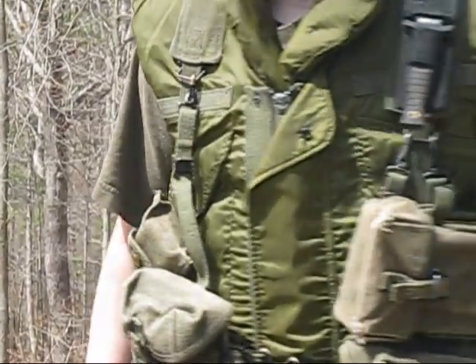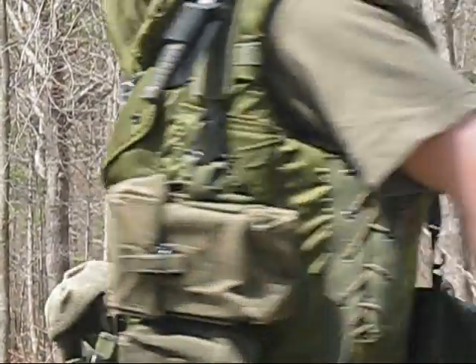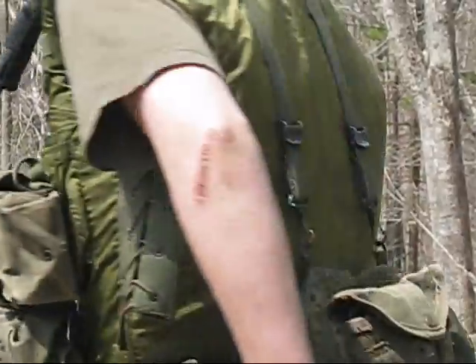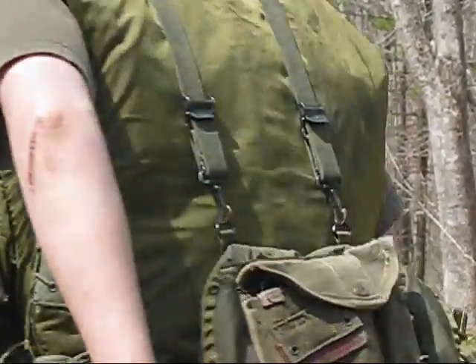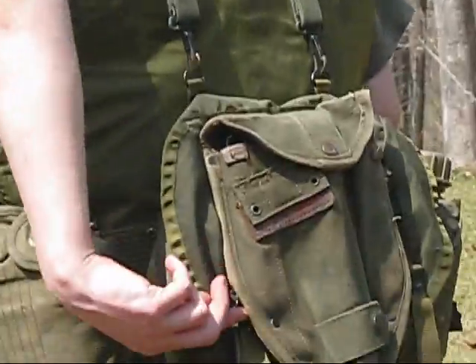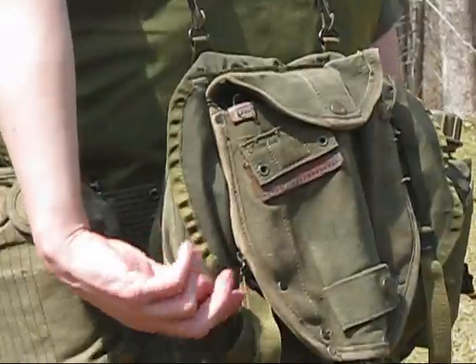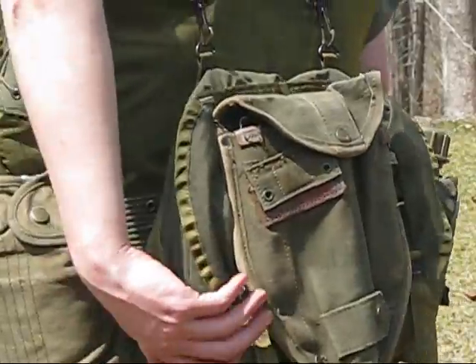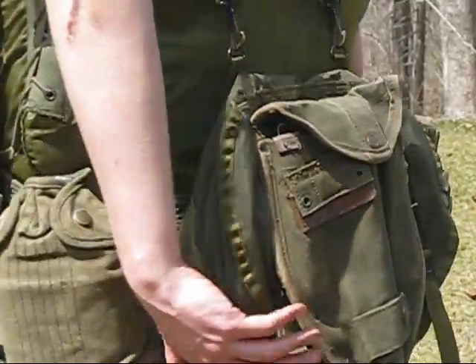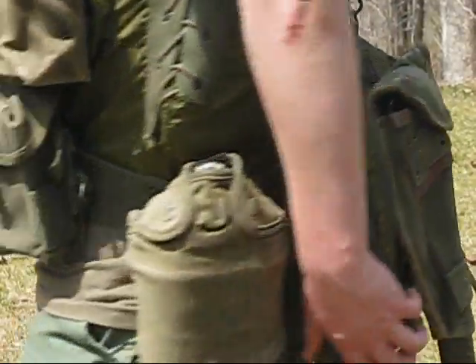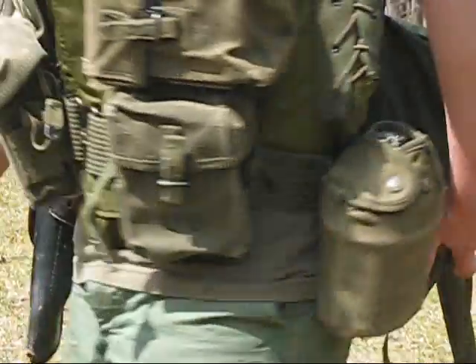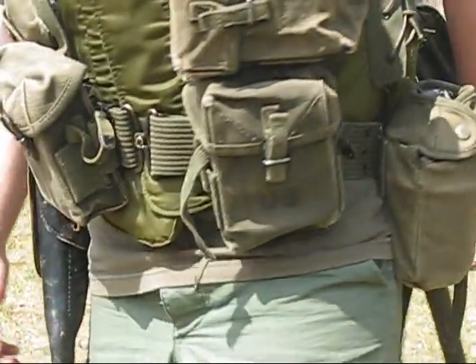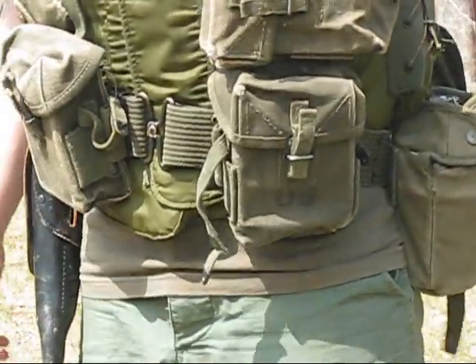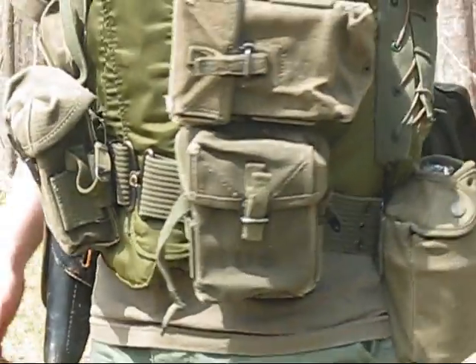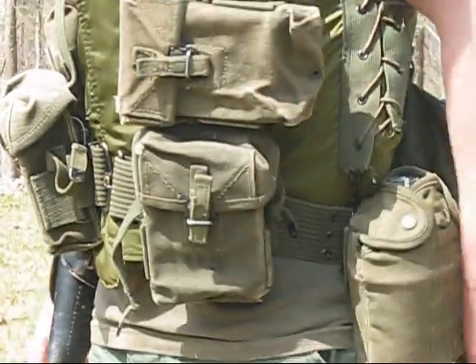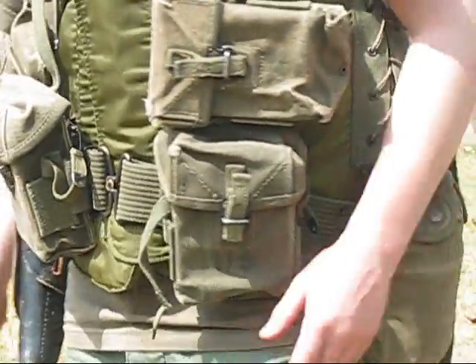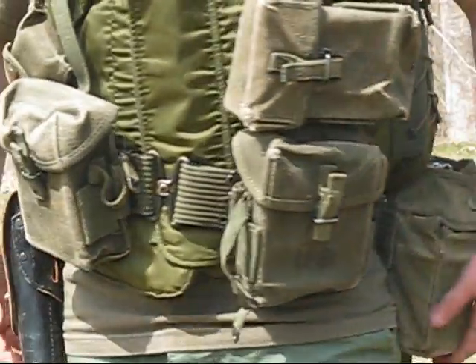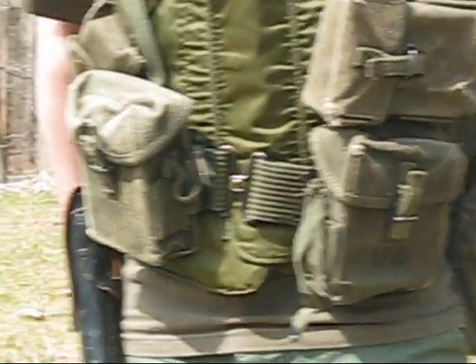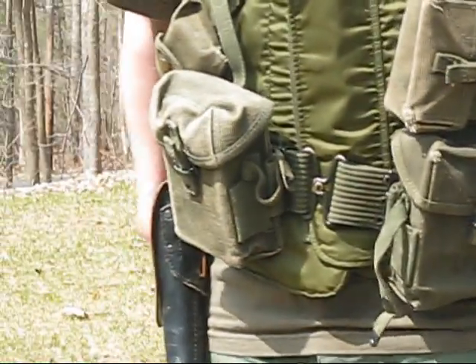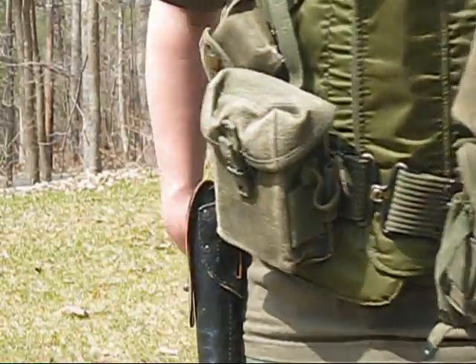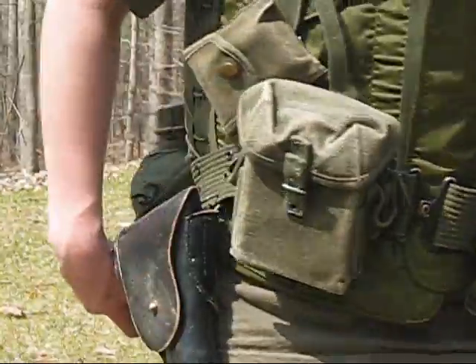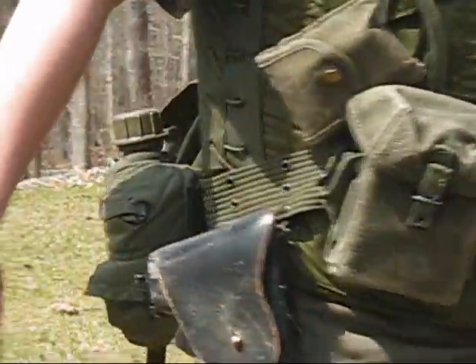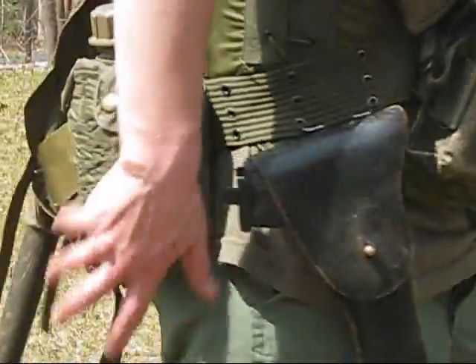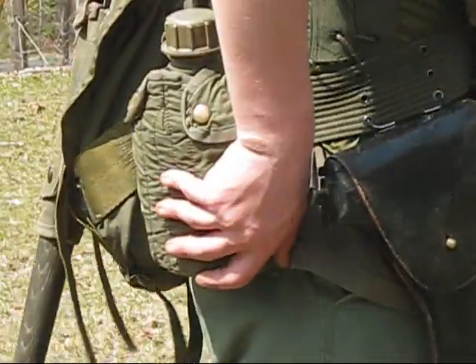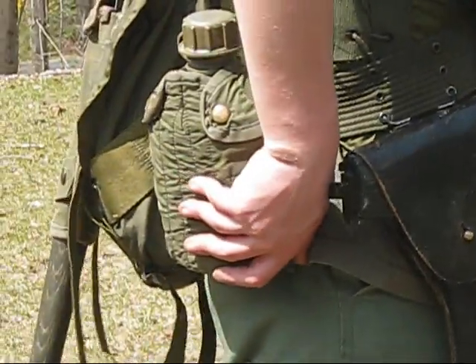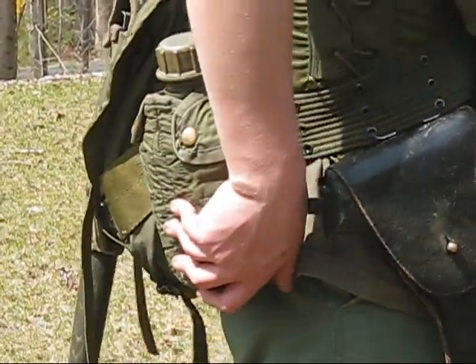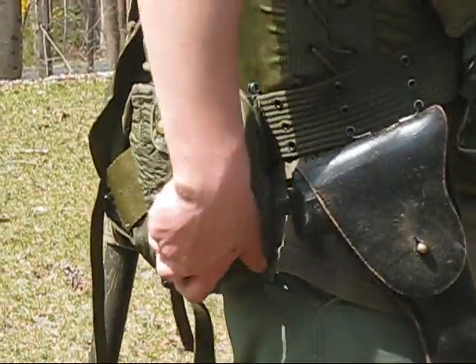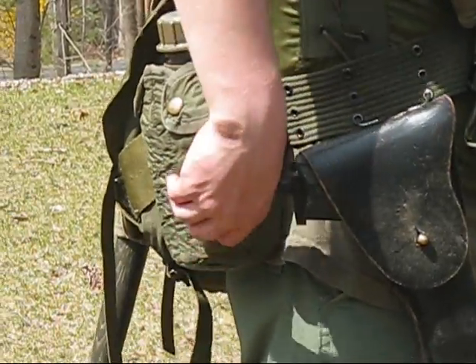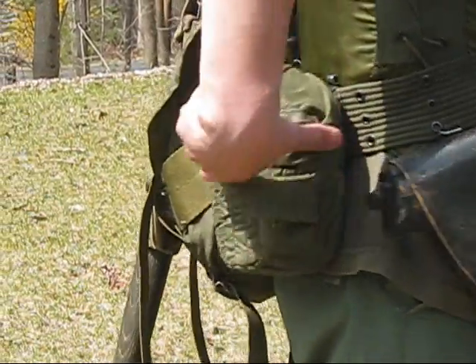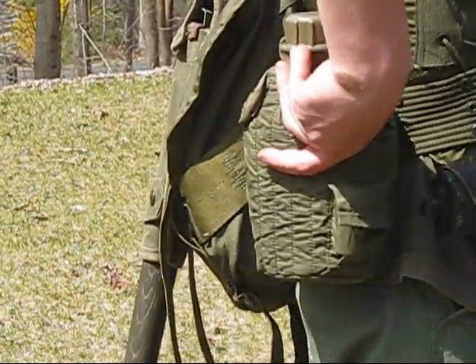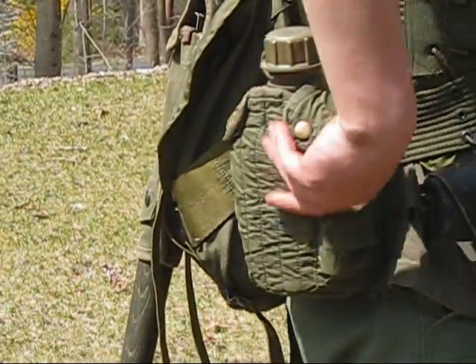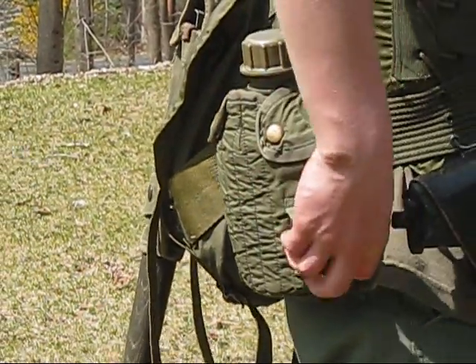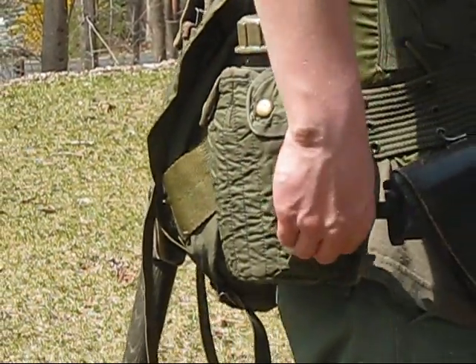This is an M56 e-tool cover. I got that for $5 — that's just my World War II e-tool cover. And this is an M67 canteen cover with M67 canteens.